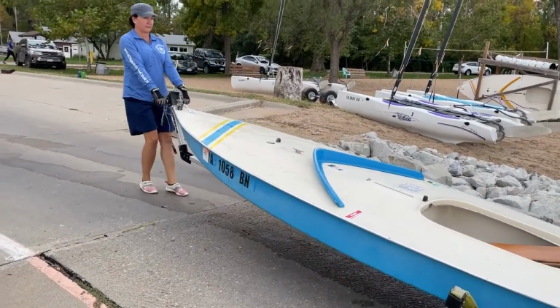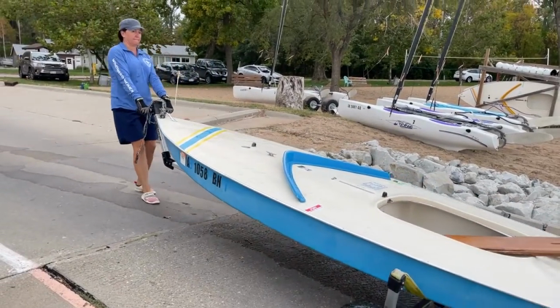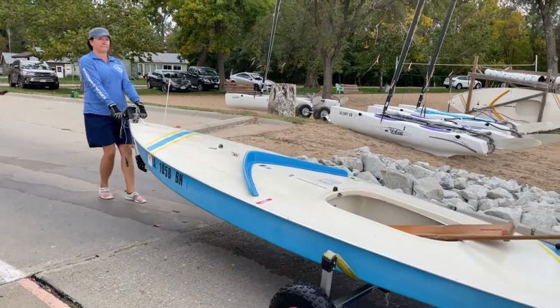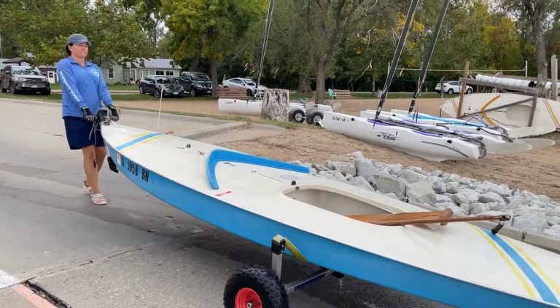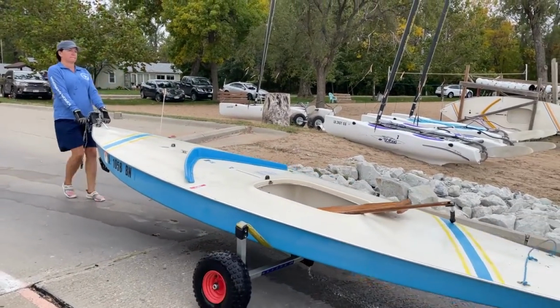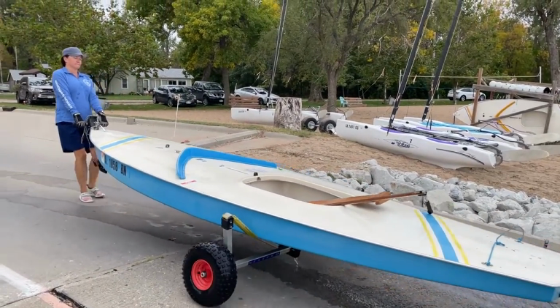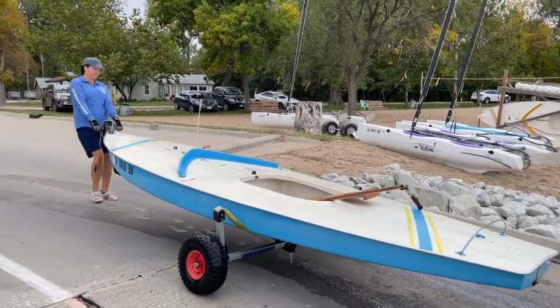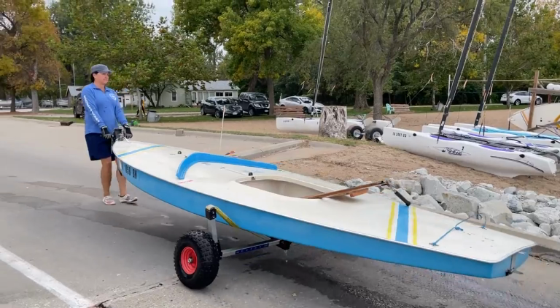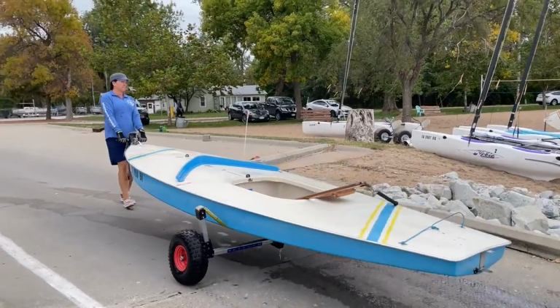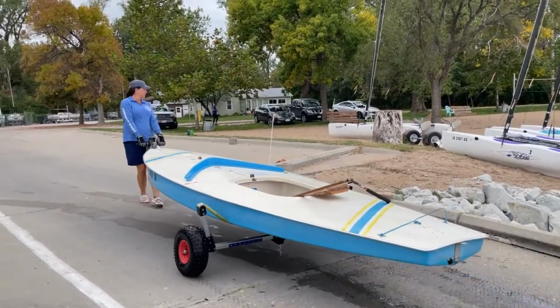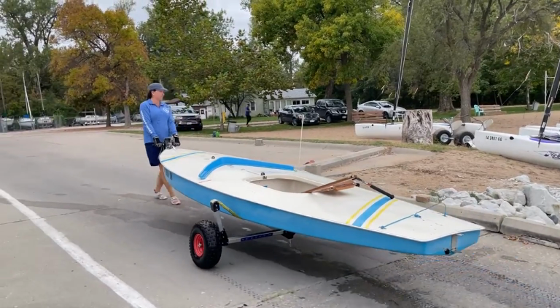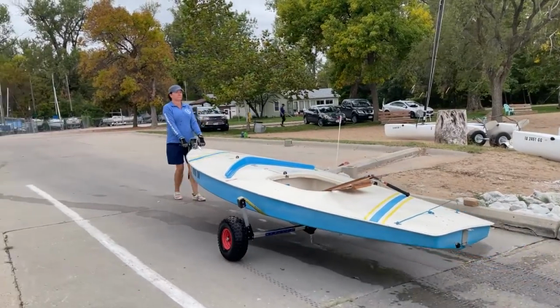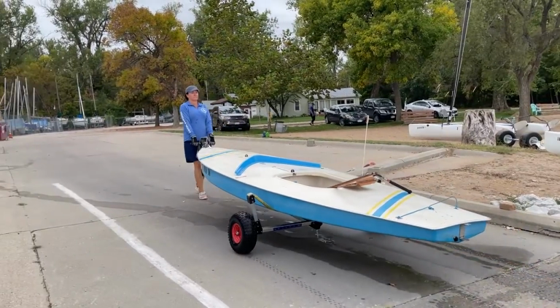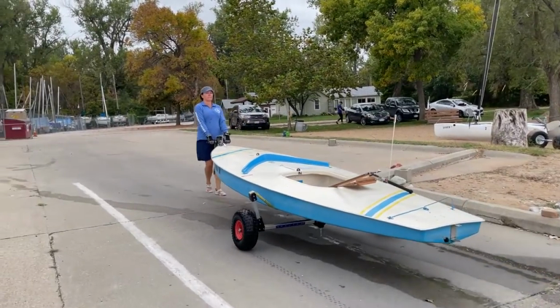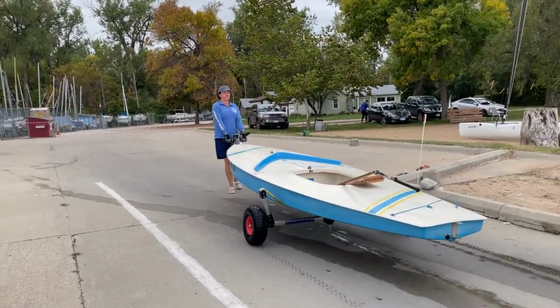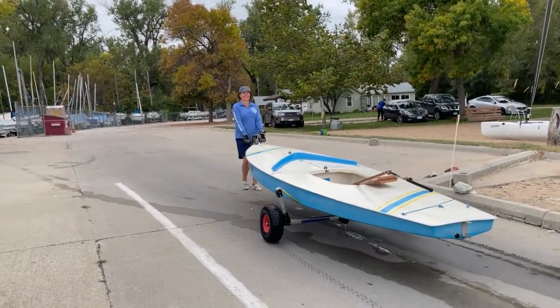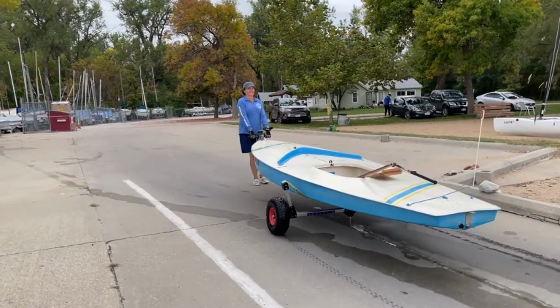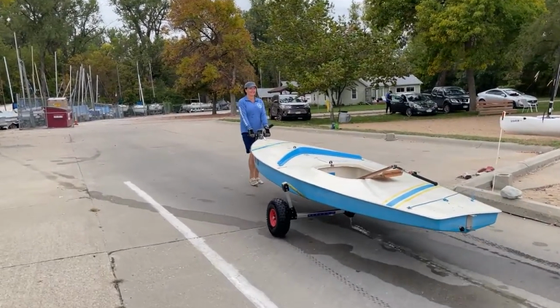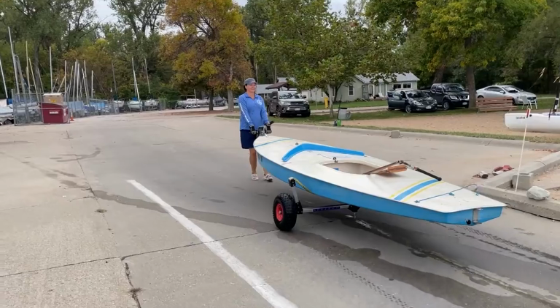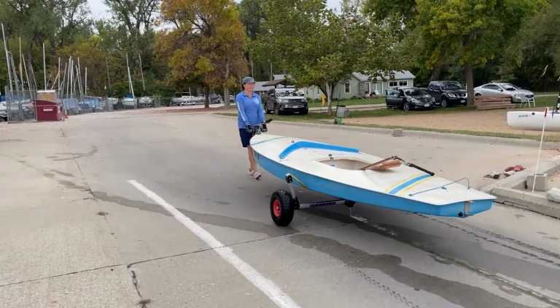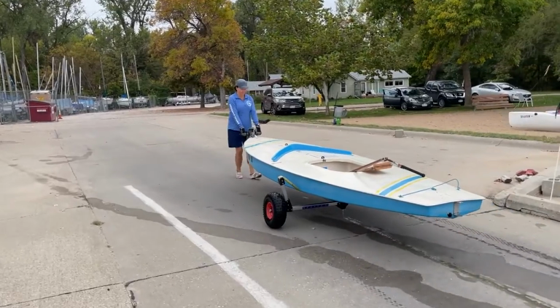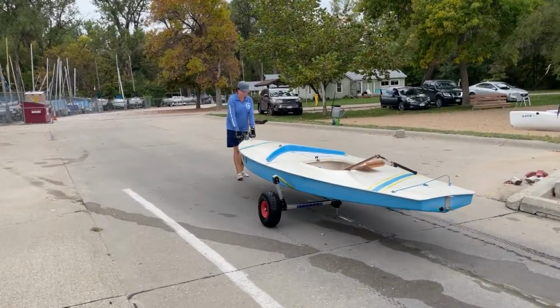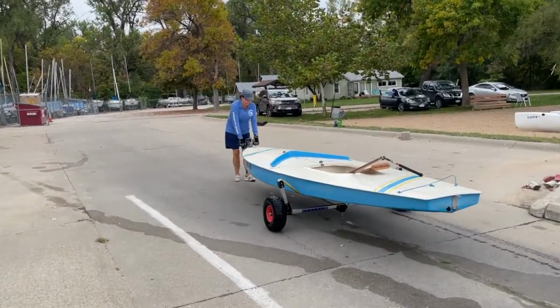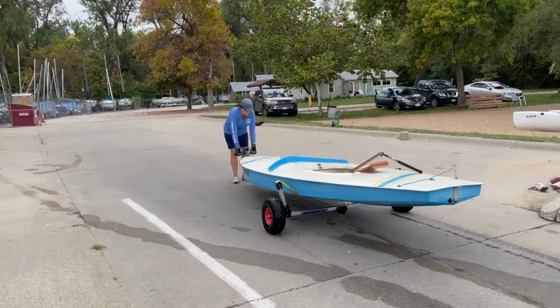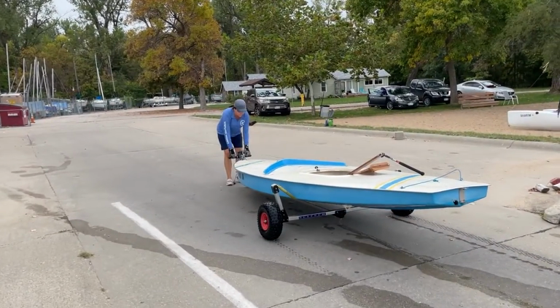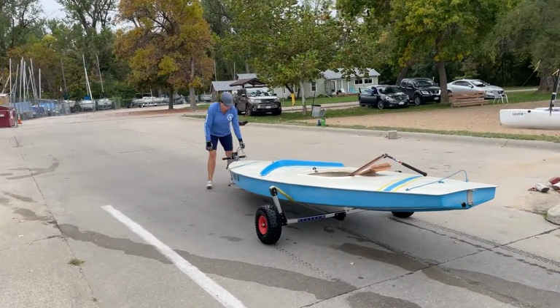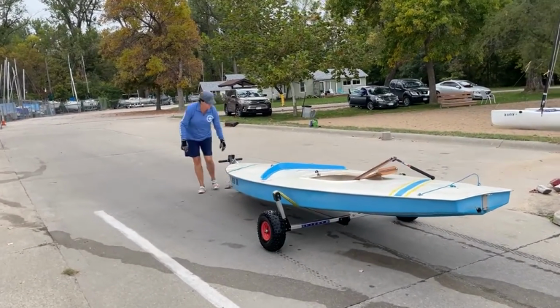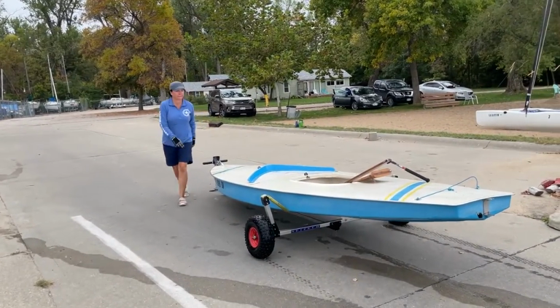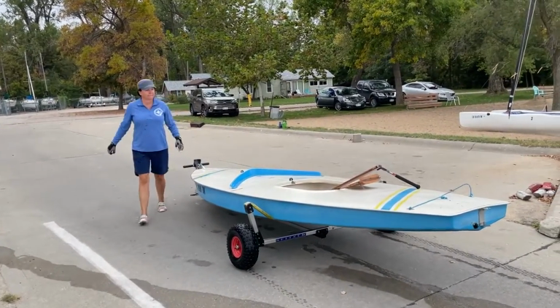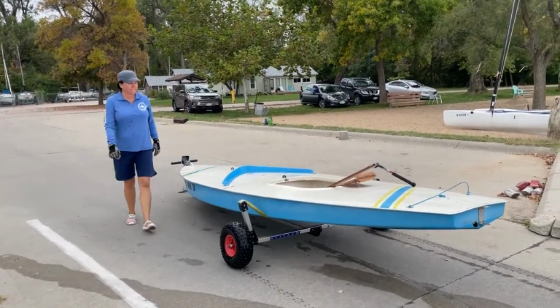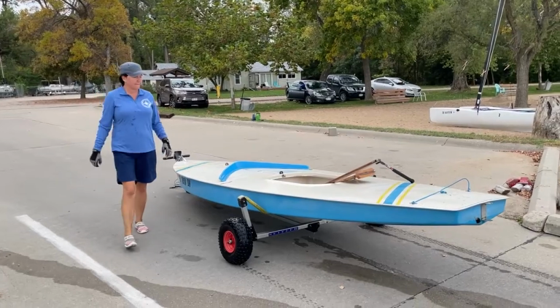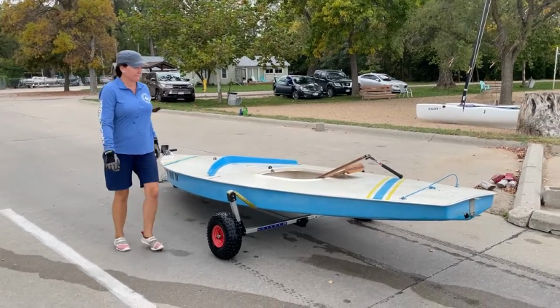If you're using the sailing school boats, the equipment goes in the shed. After you've taken the boat out, remember to clean any water and sand from the cockpit, put the cover on, and store it properly in the back lot.